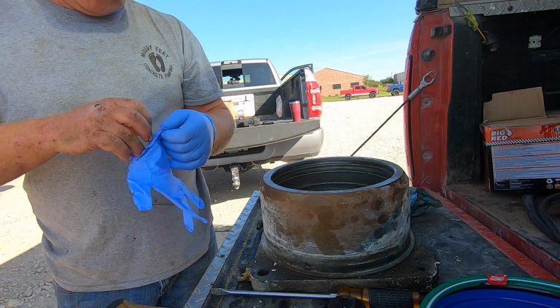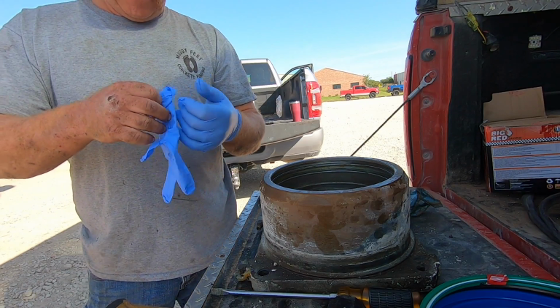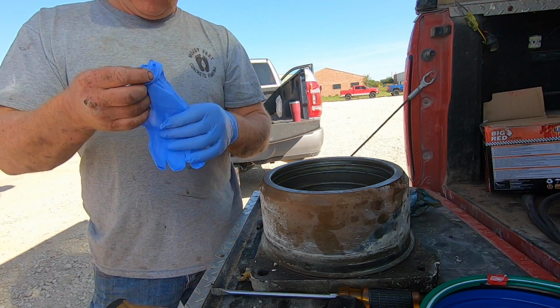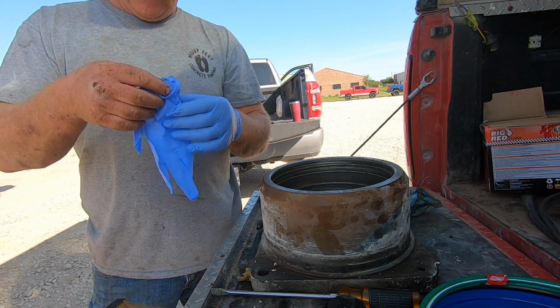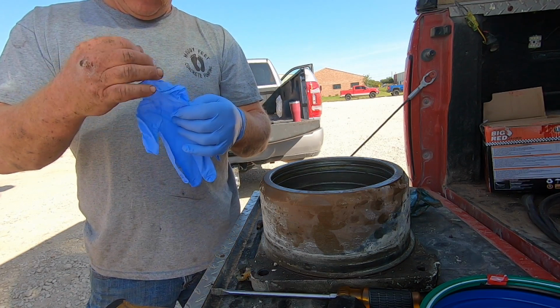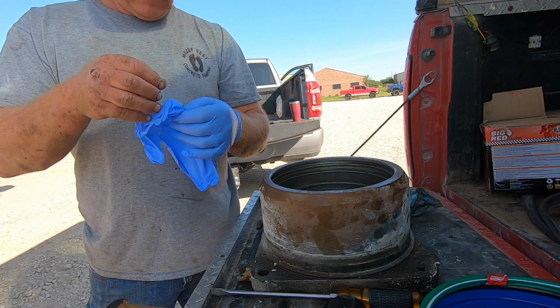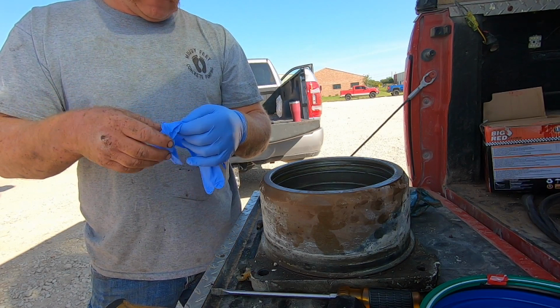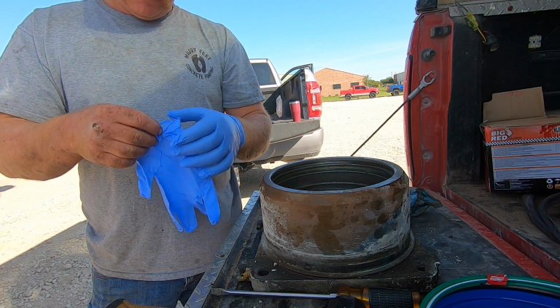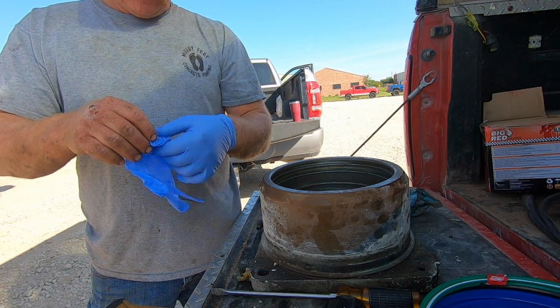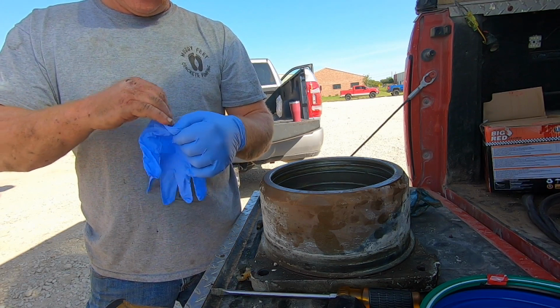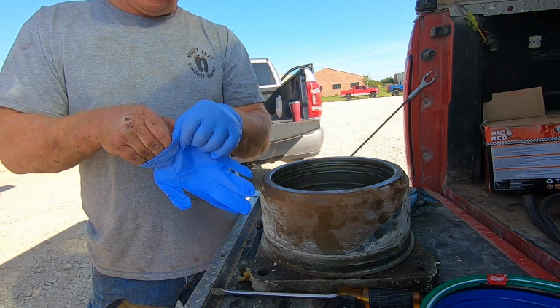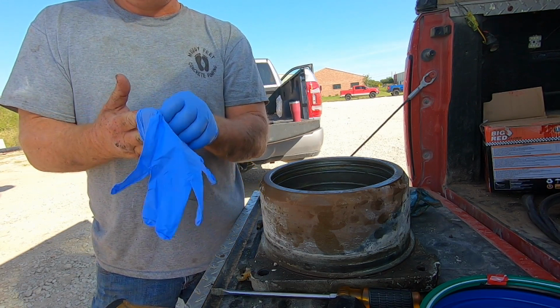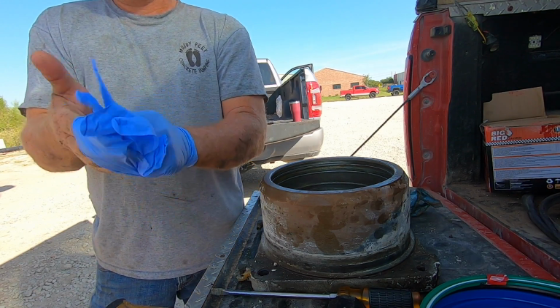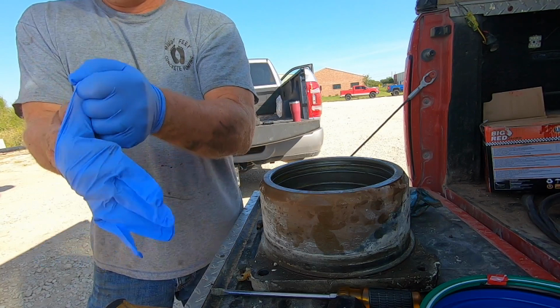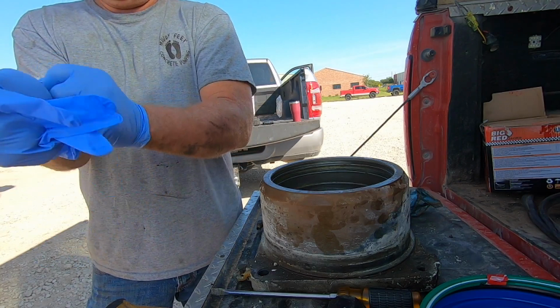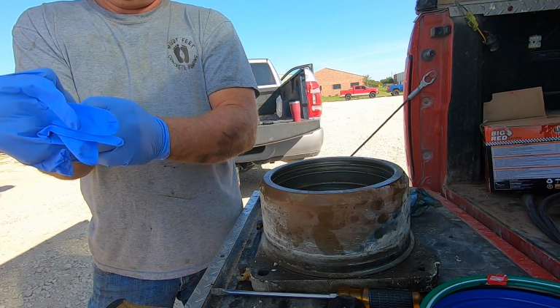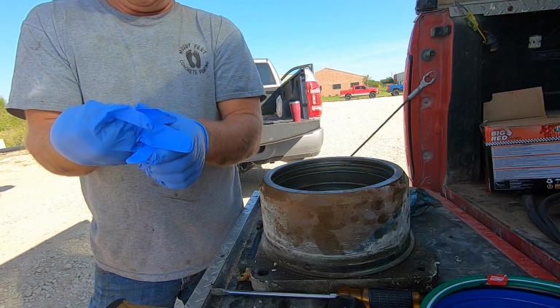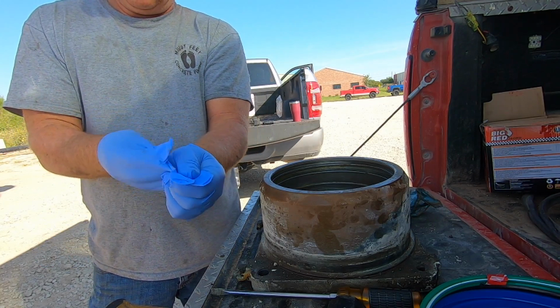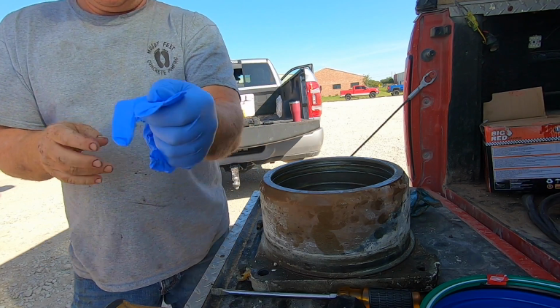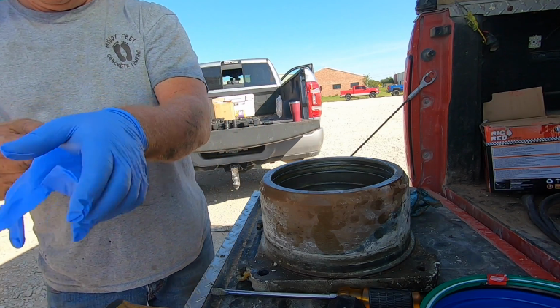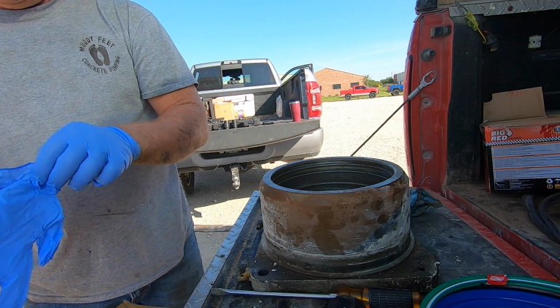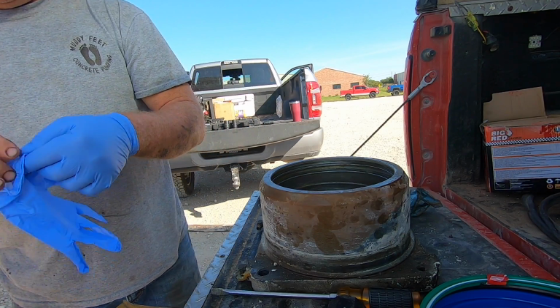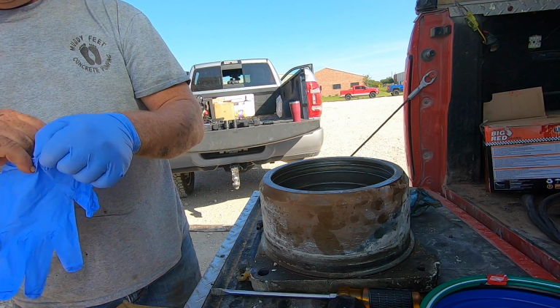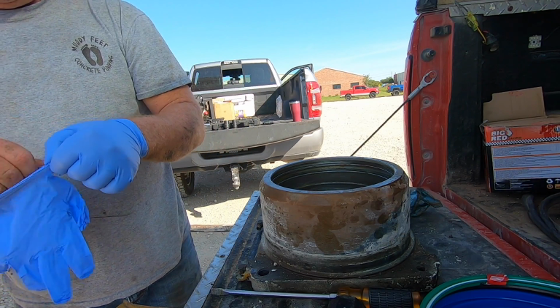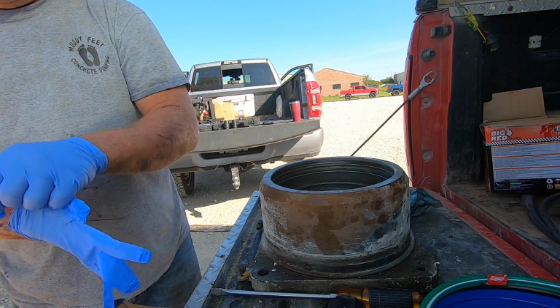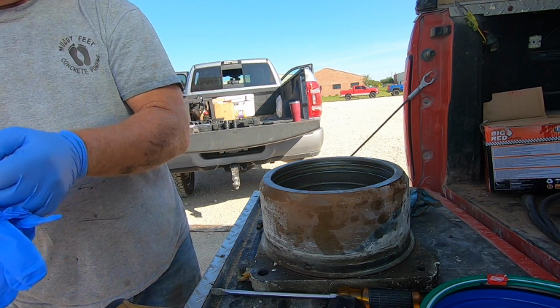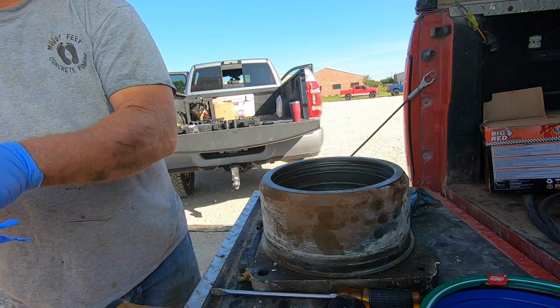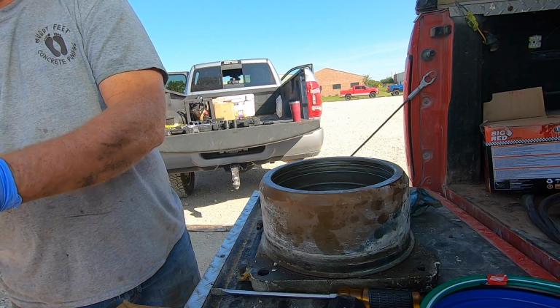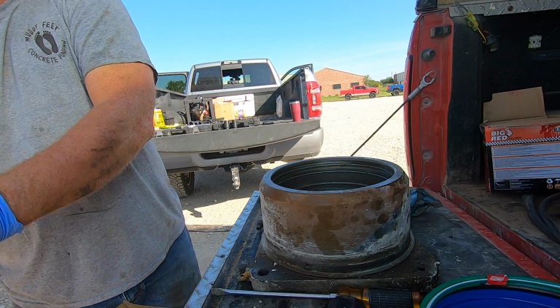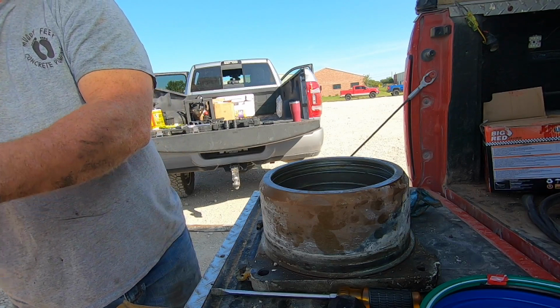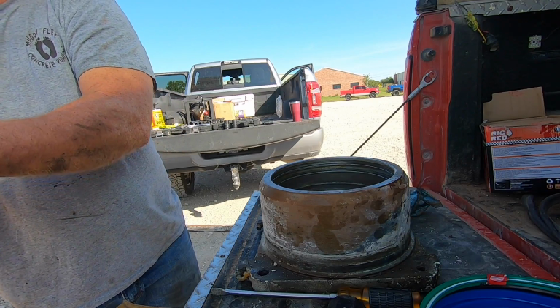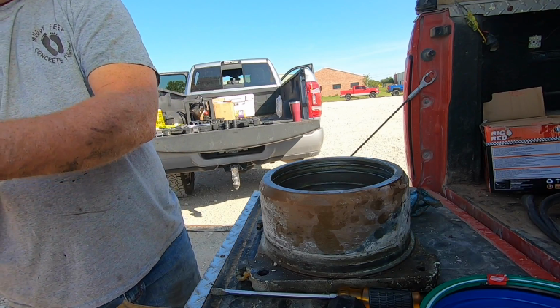Alright, pump — bend over! Ha ha ha. Like gutting a deer, like gutting a deer.